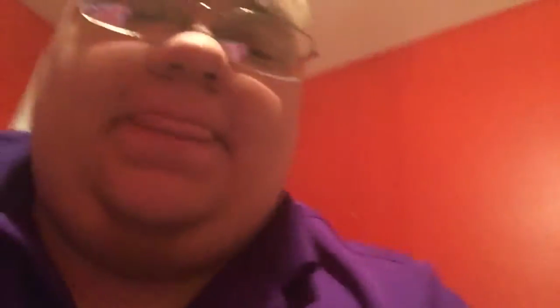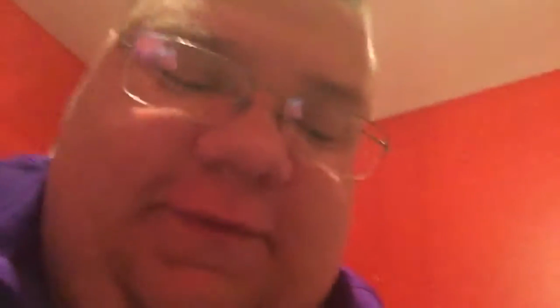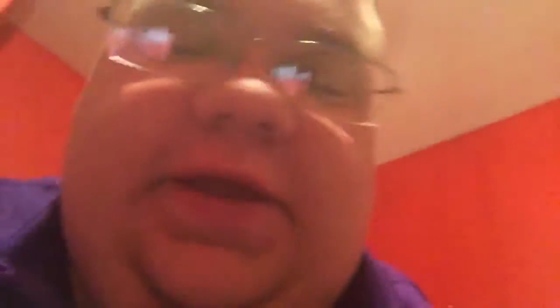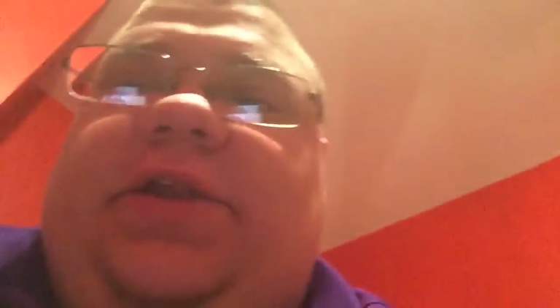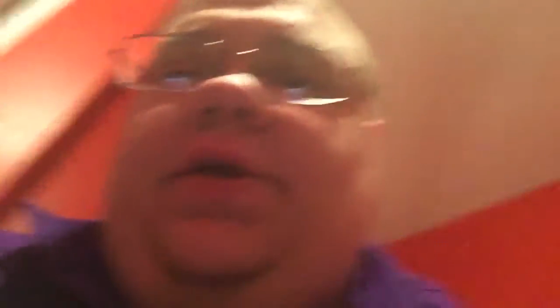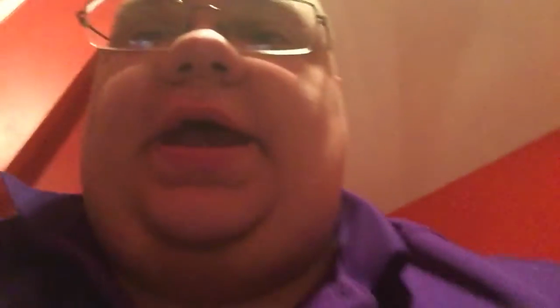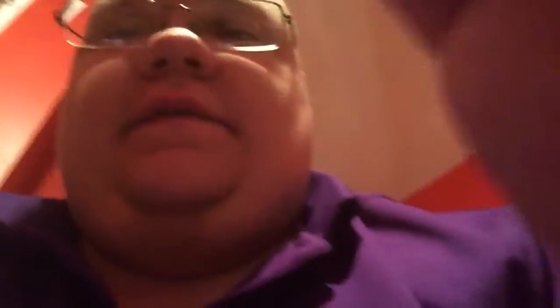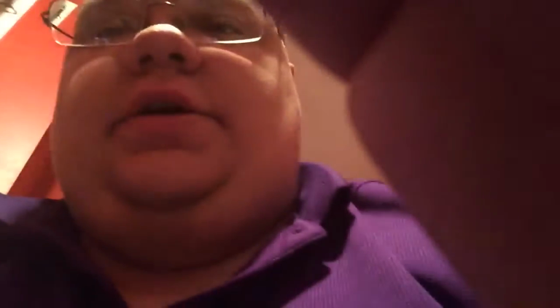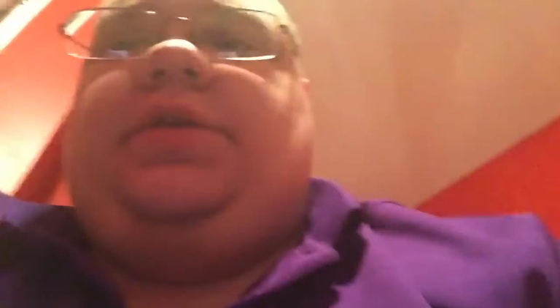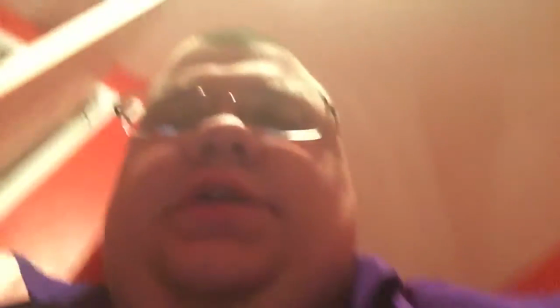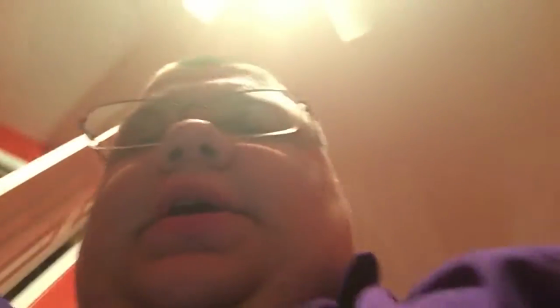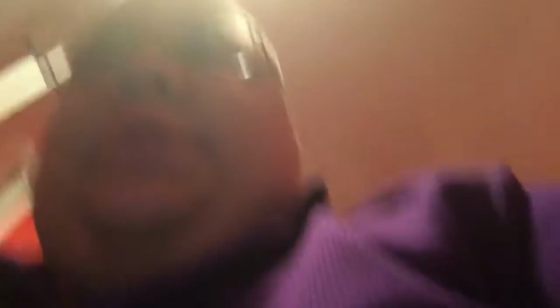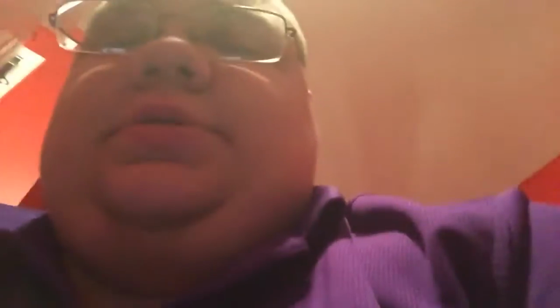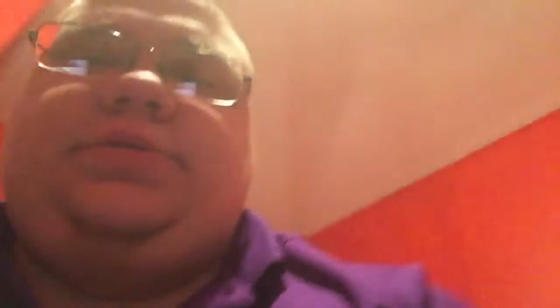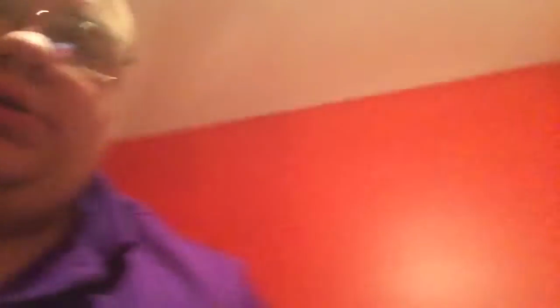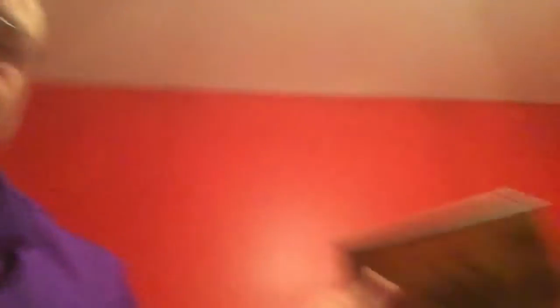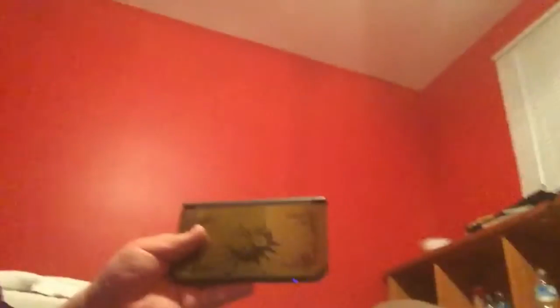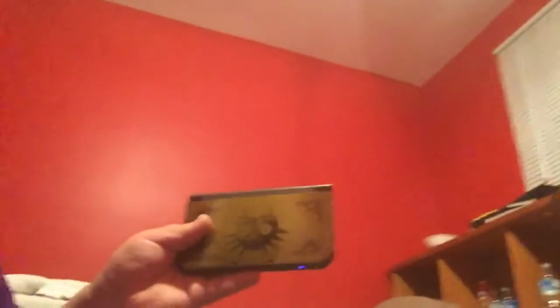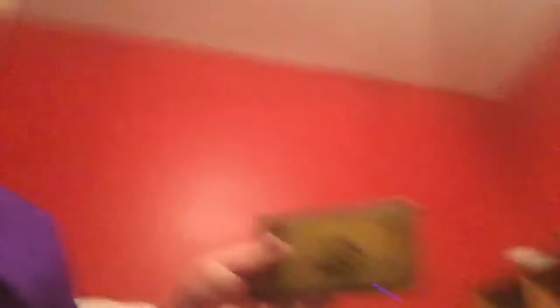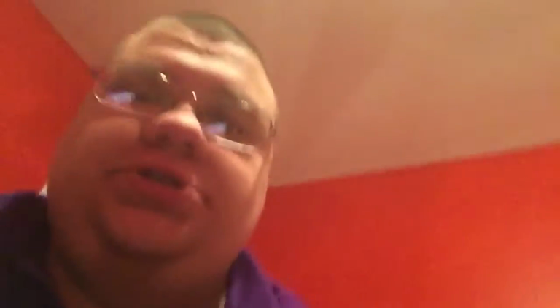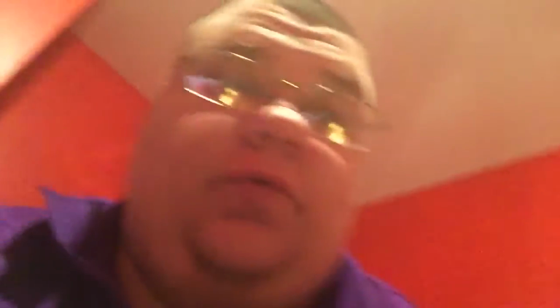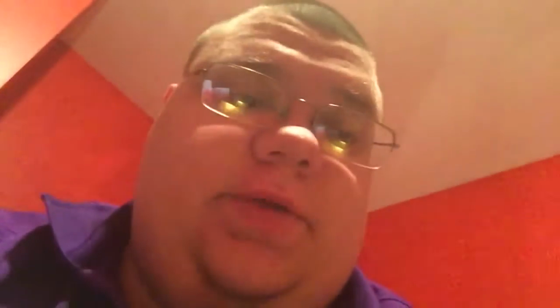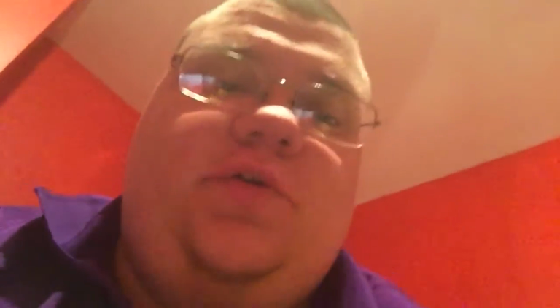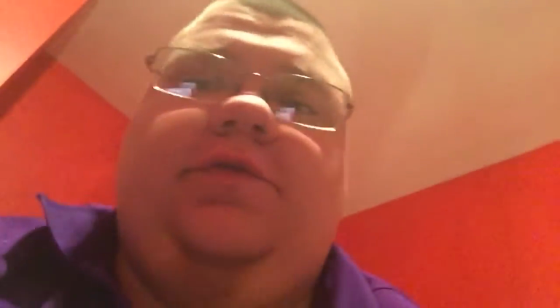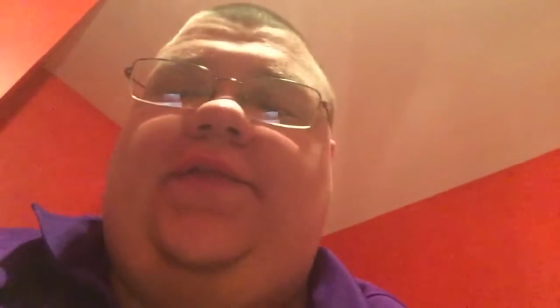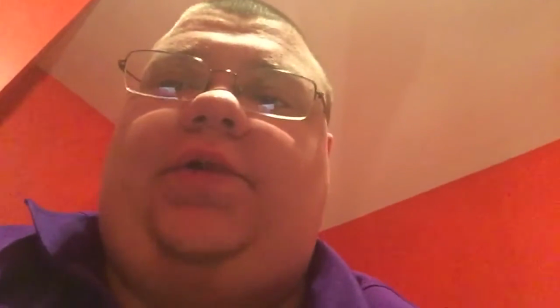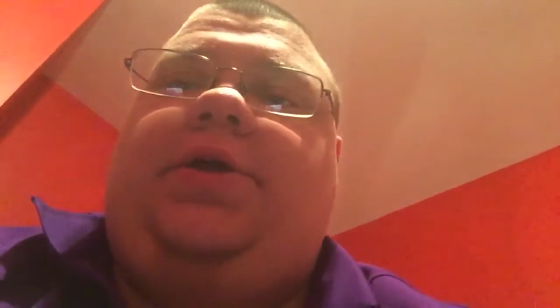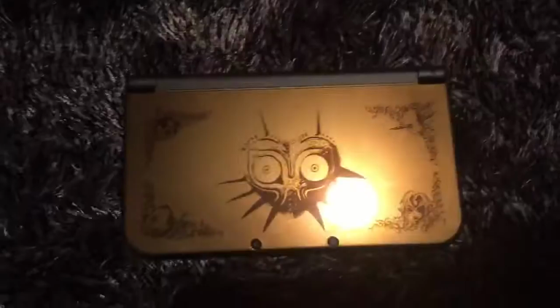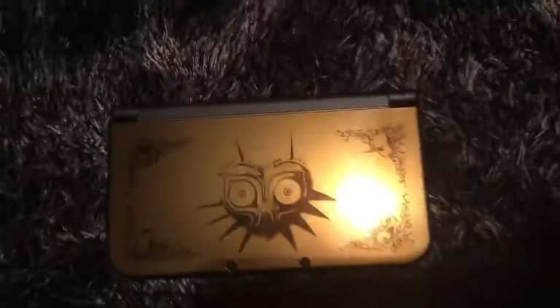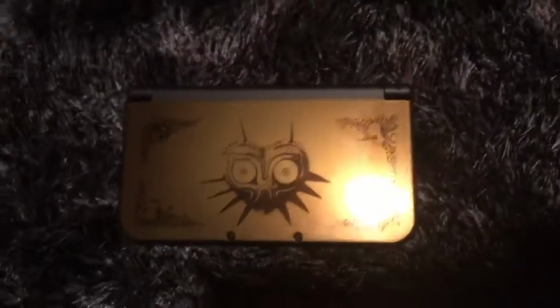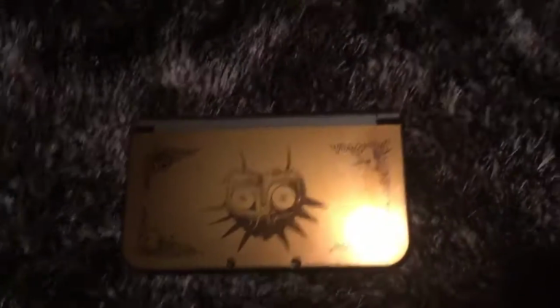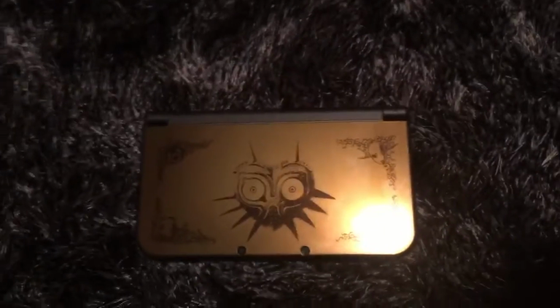Of course, like I said earlier, I have the Majora's Mask one, which is a really beautiful console, as you can see here.